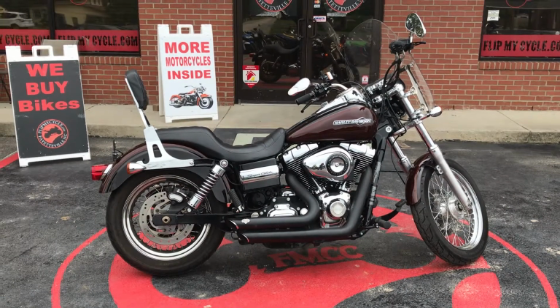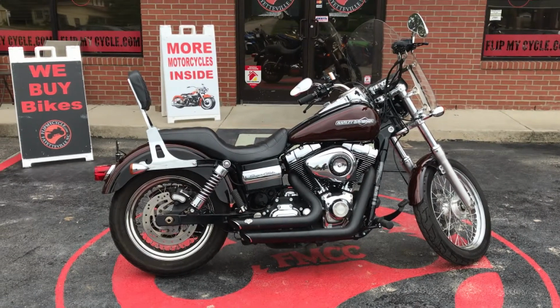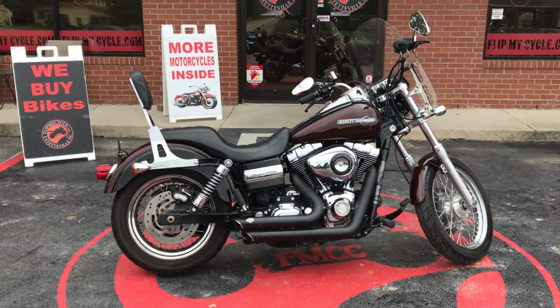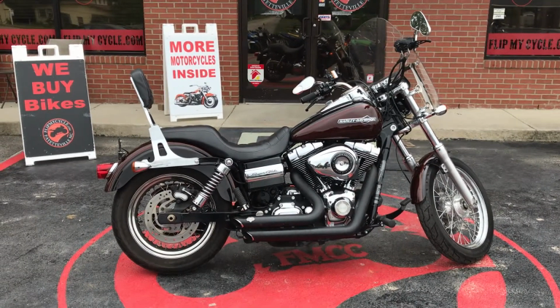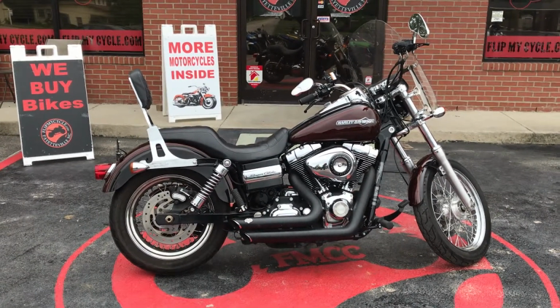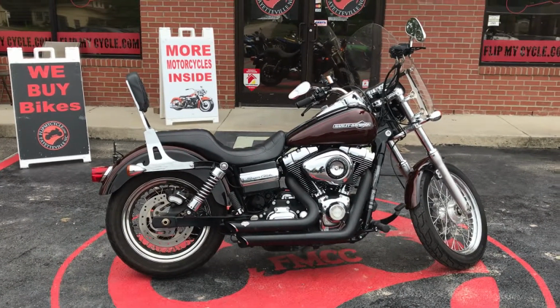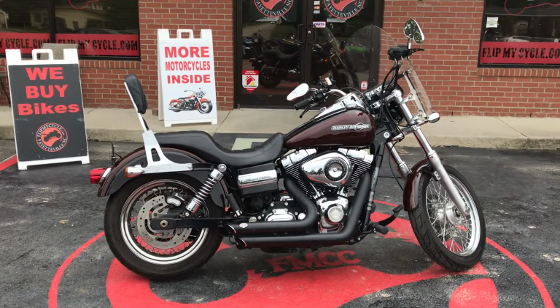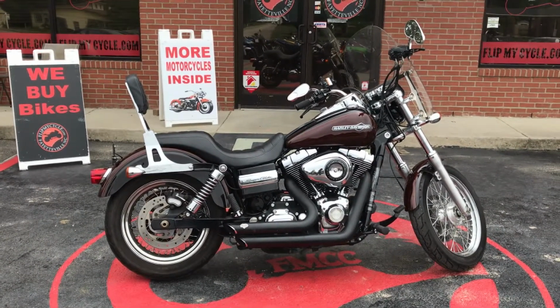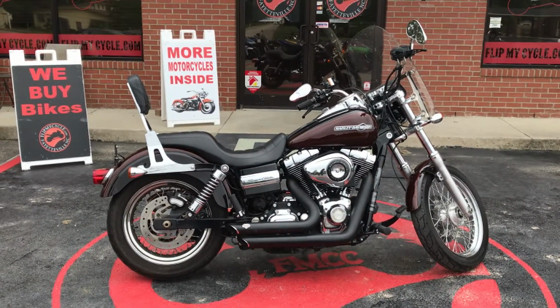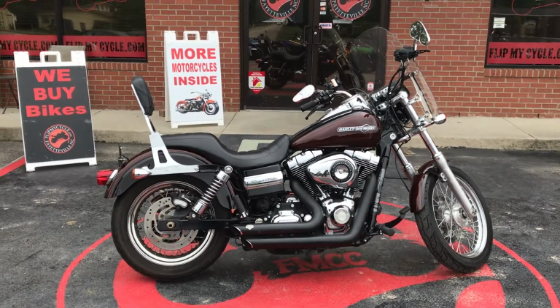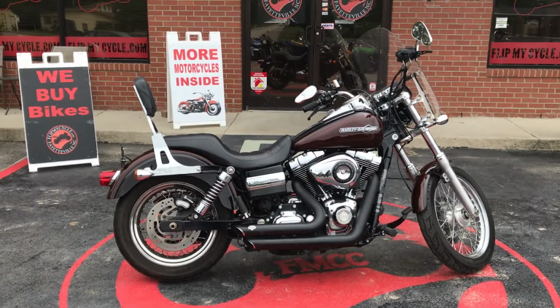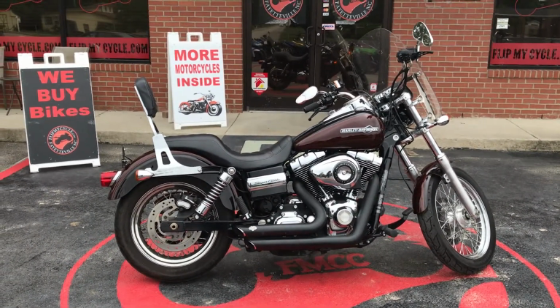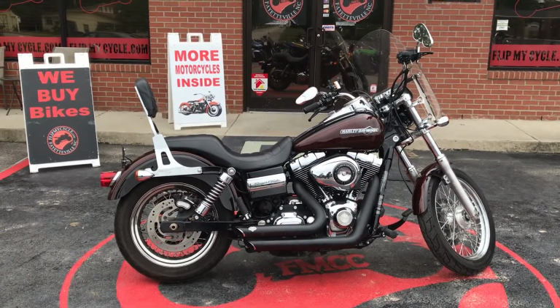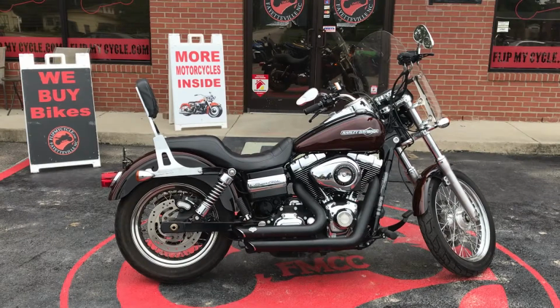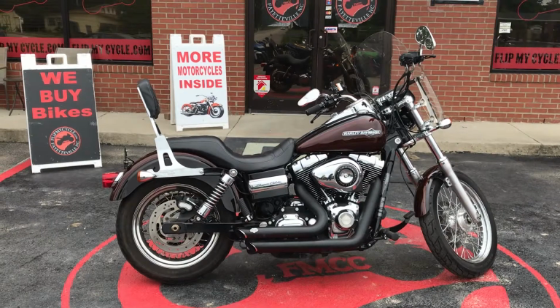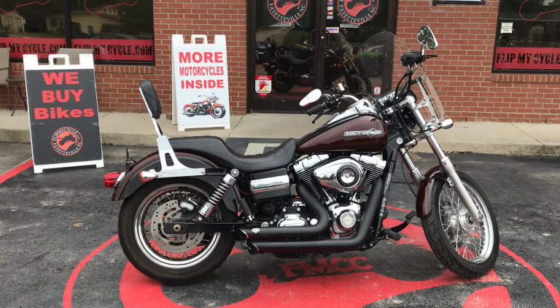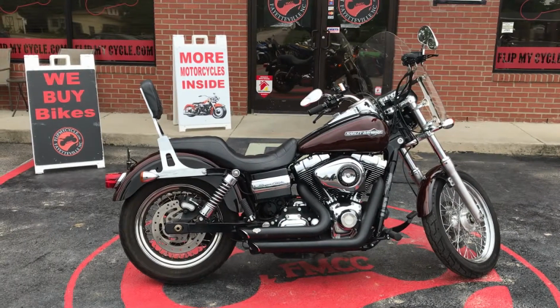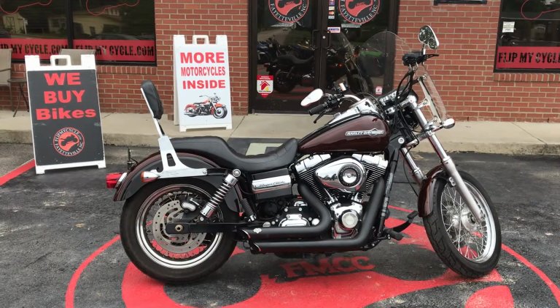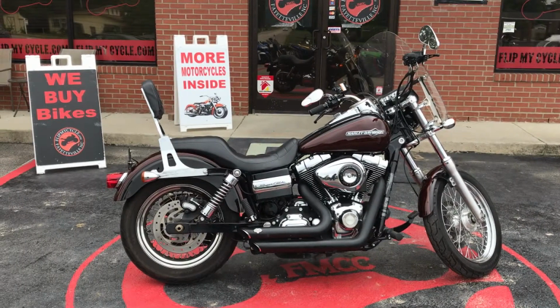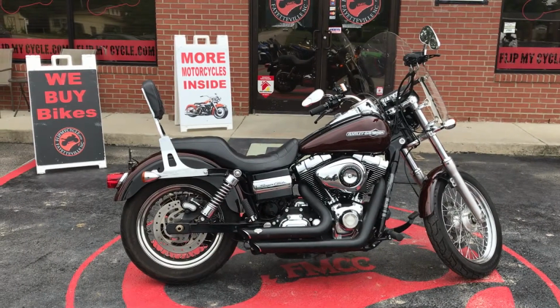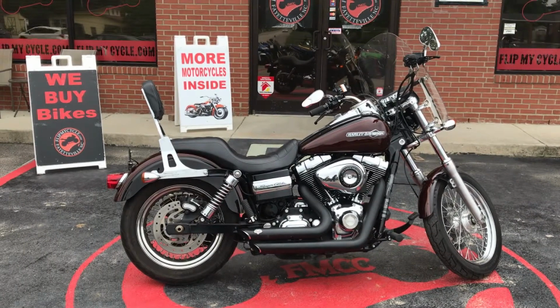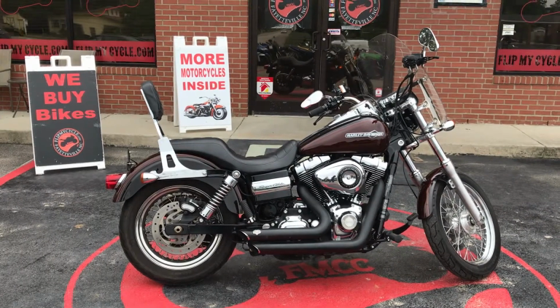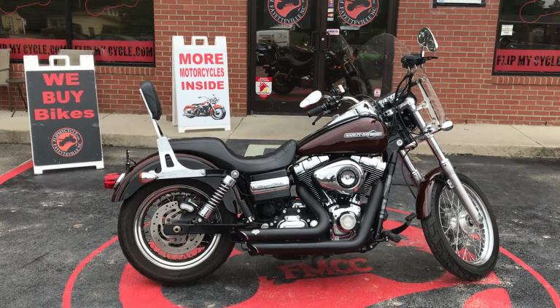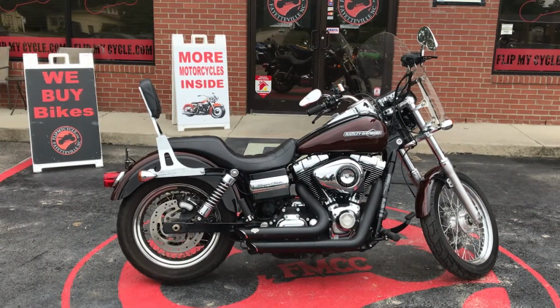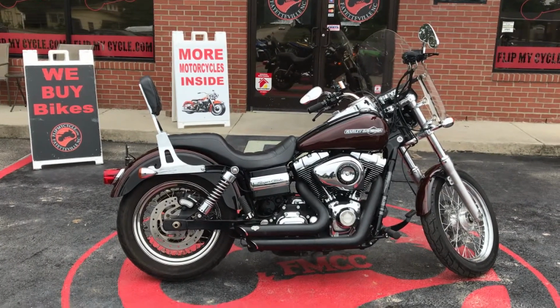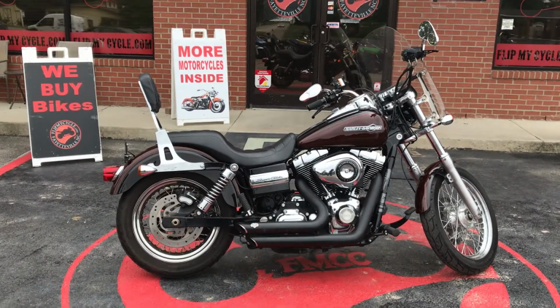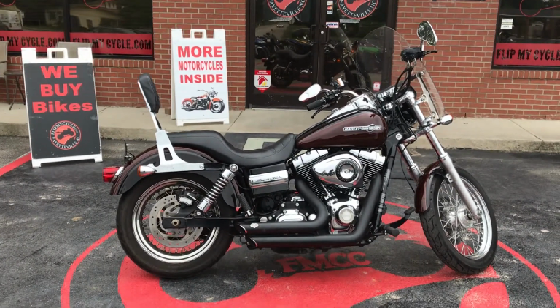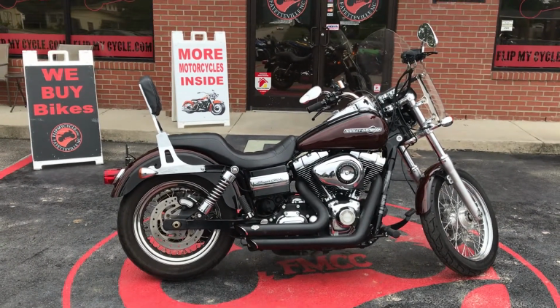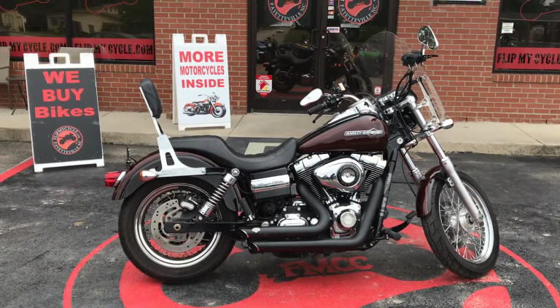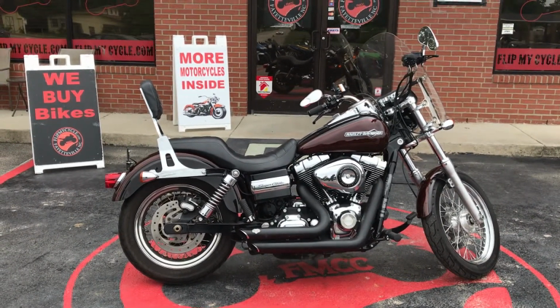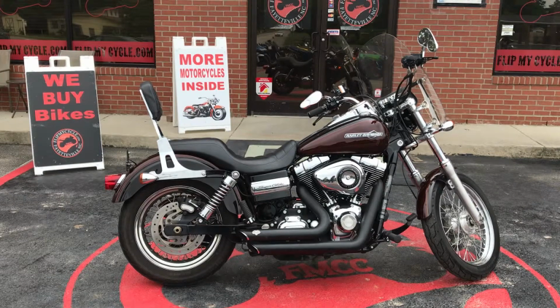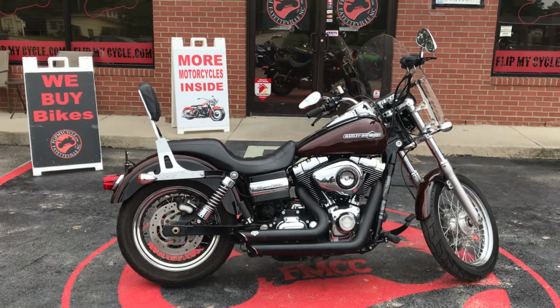Hey everybody, this is Missy at Flip My Cycle. Check out this 2011 Harley-Davidson FX-DC — it's a Dyna Superglide Custom.